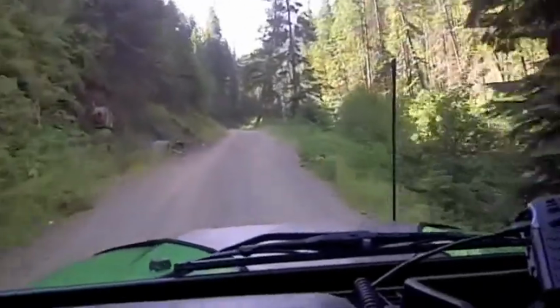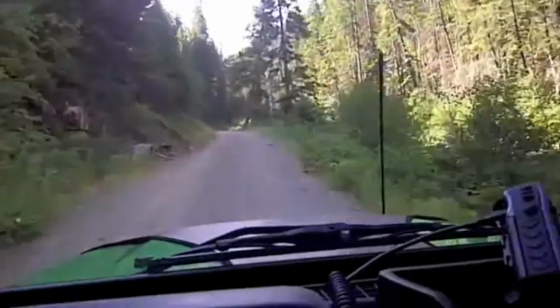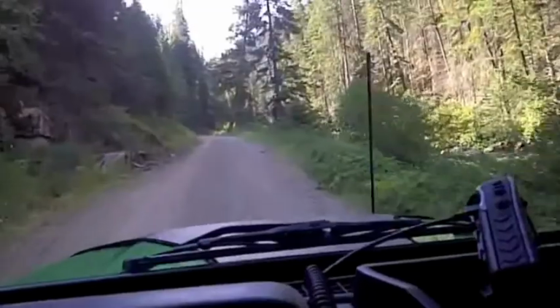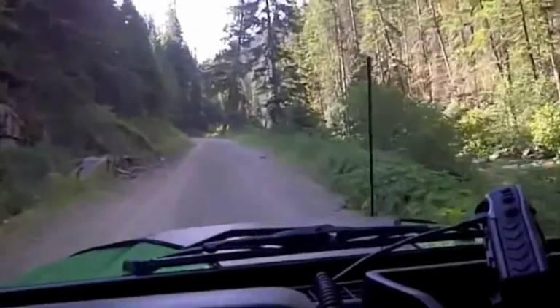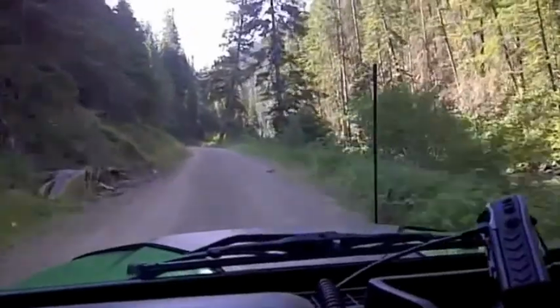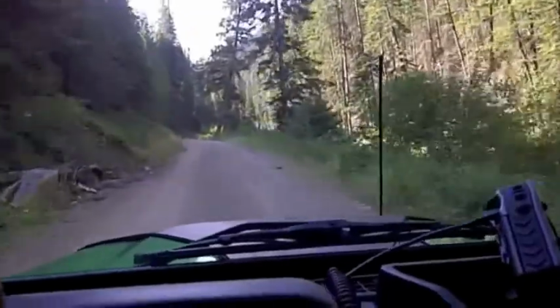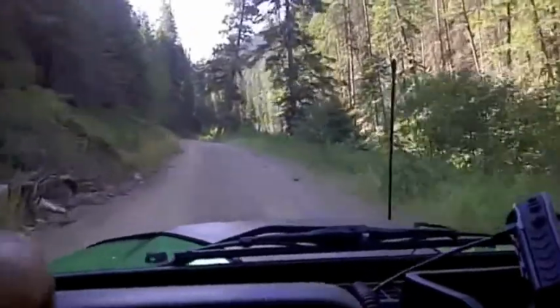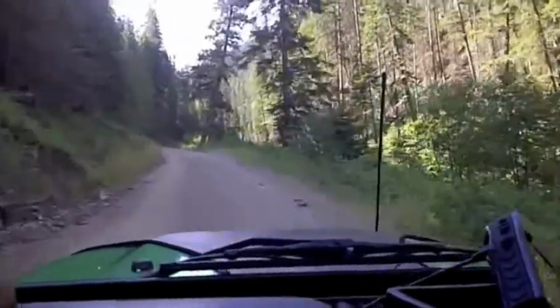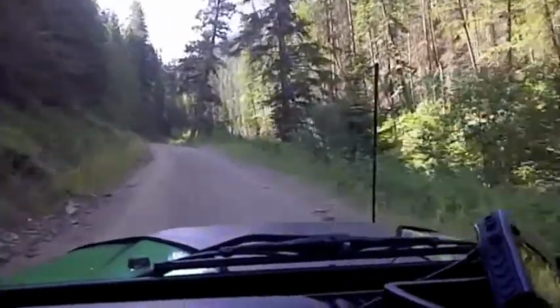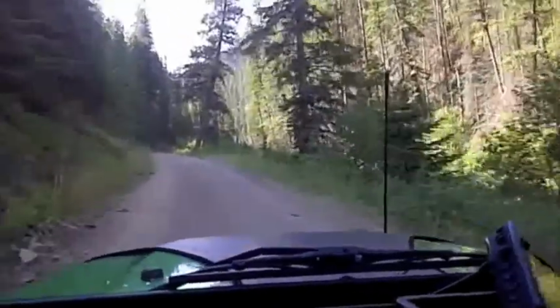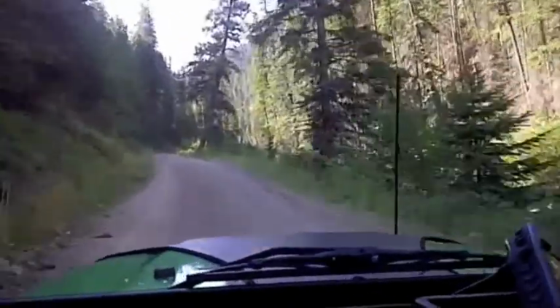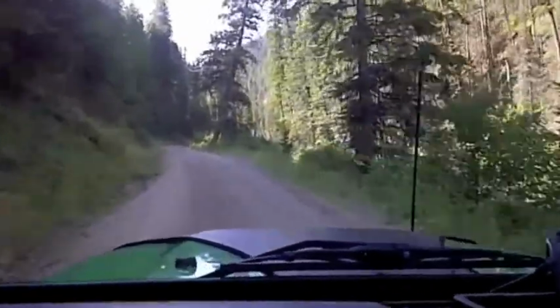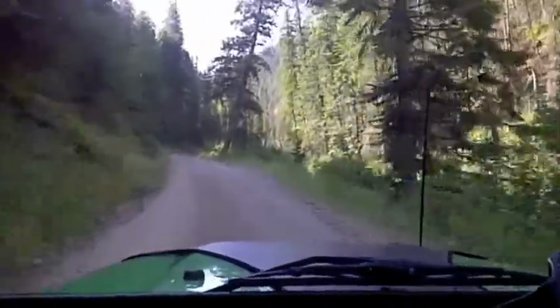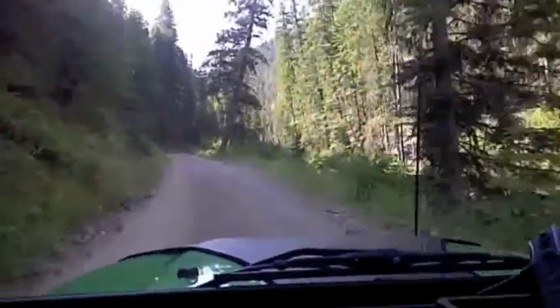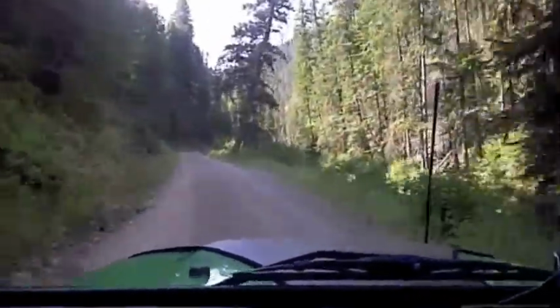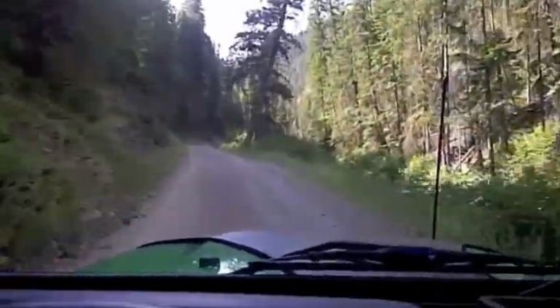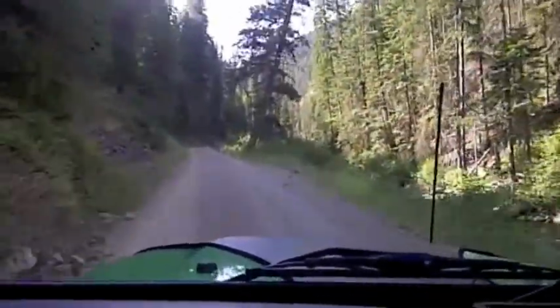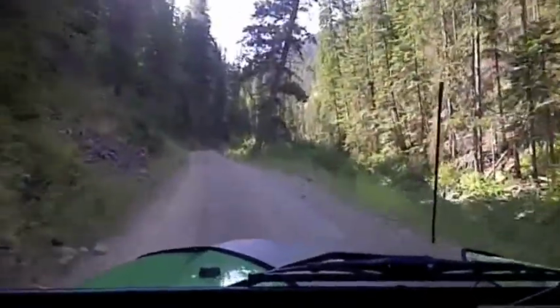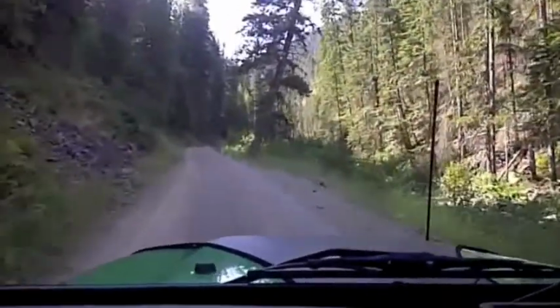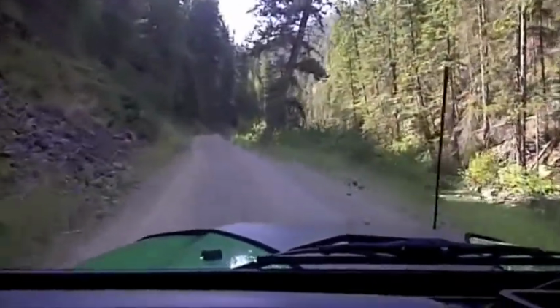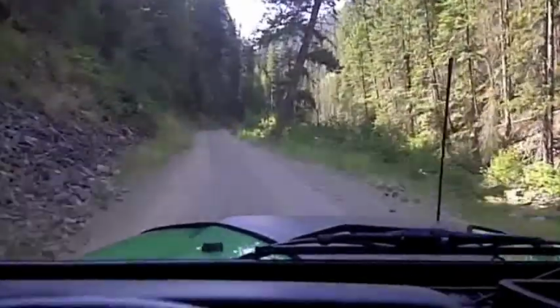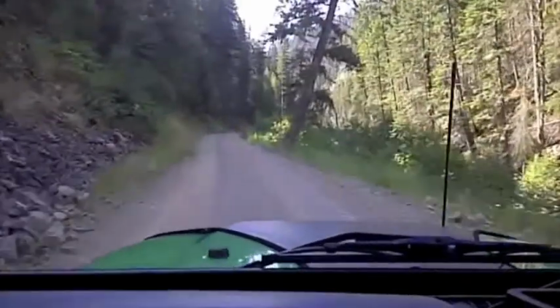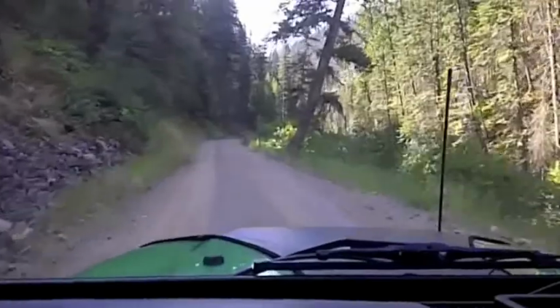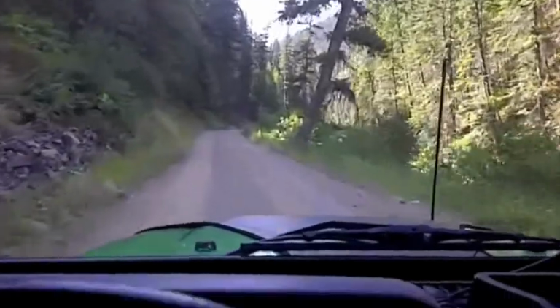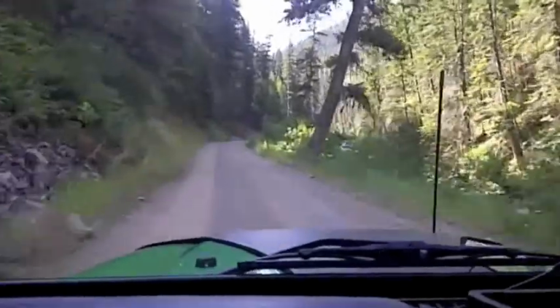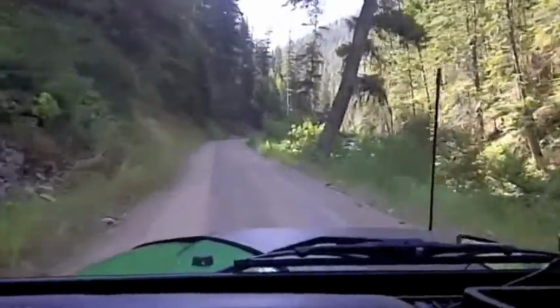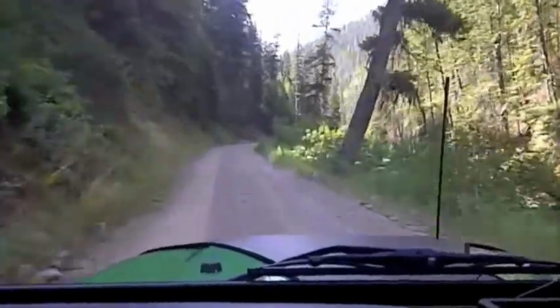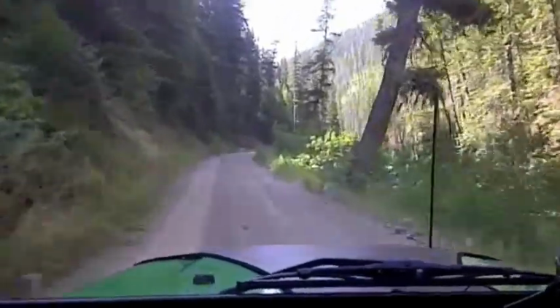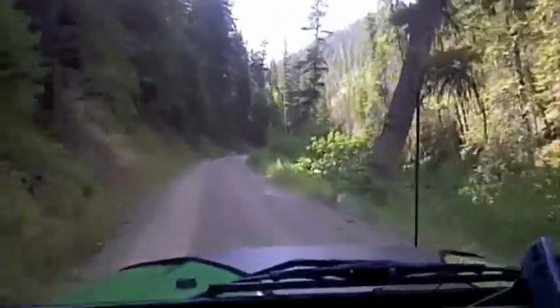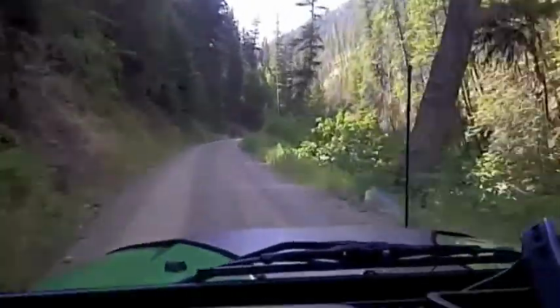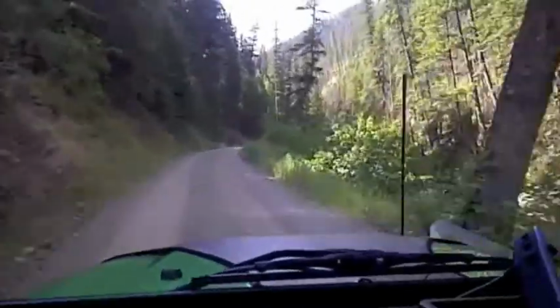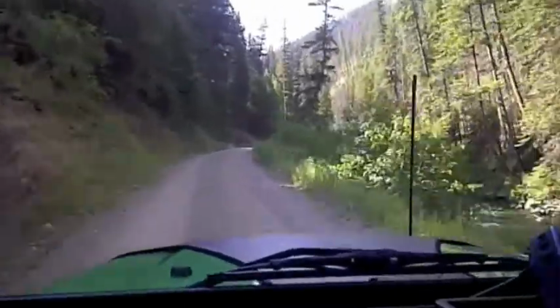But this road right now is really in pretty good shape. I wouldn't have any problem bringing a bike over here at all.